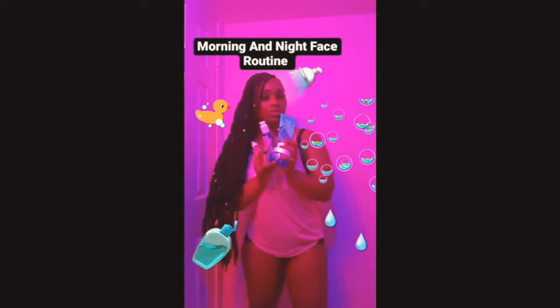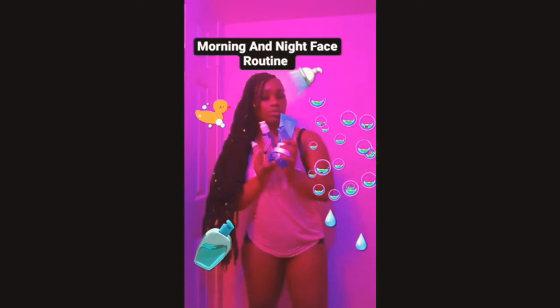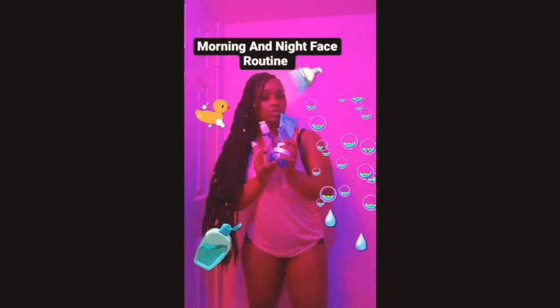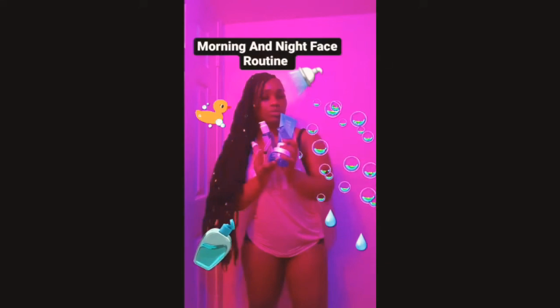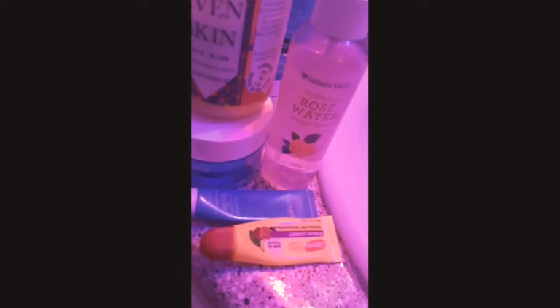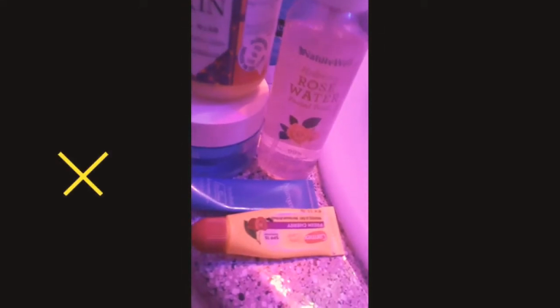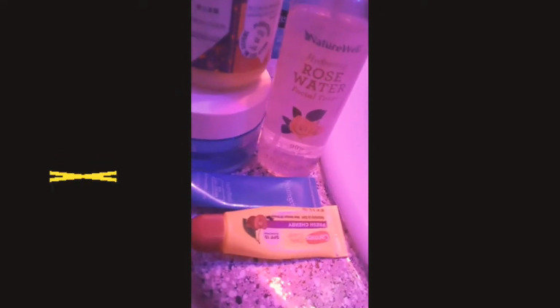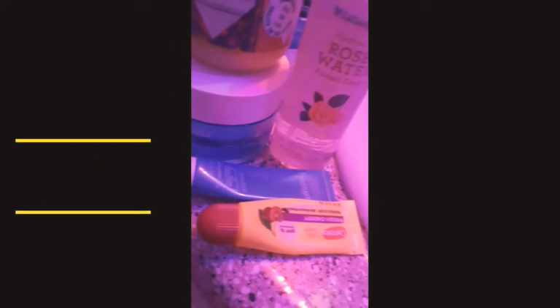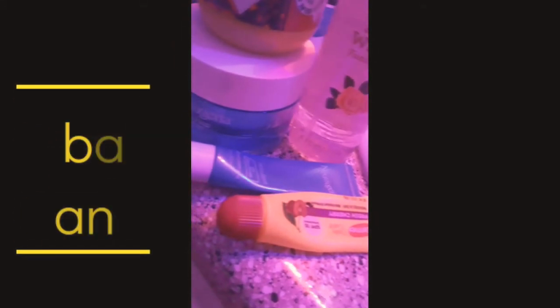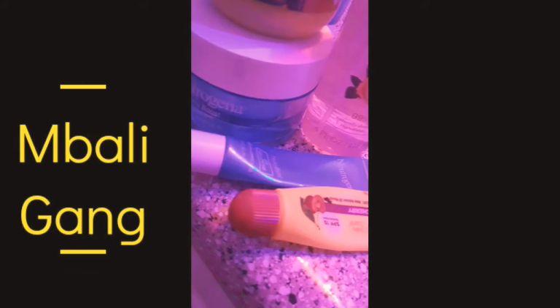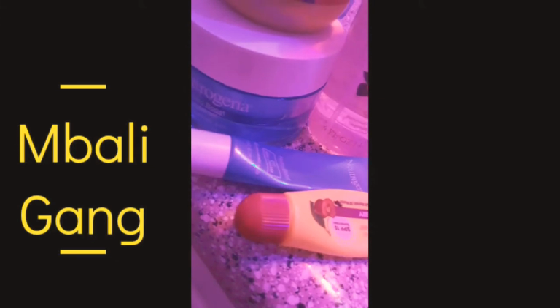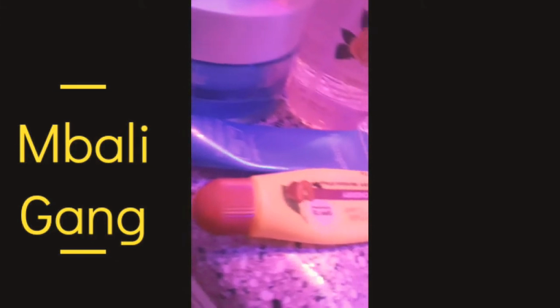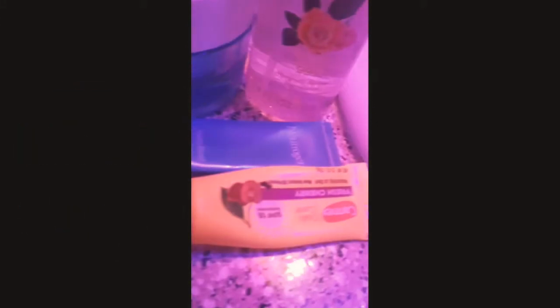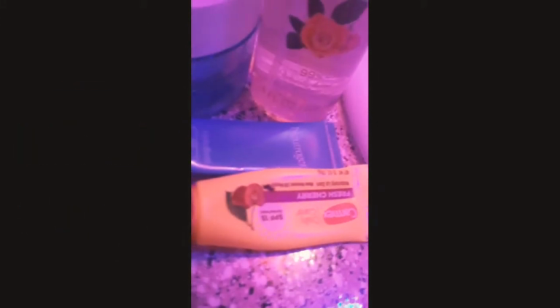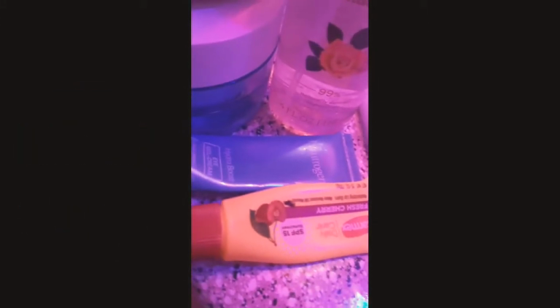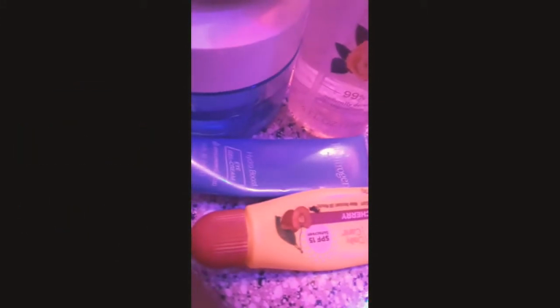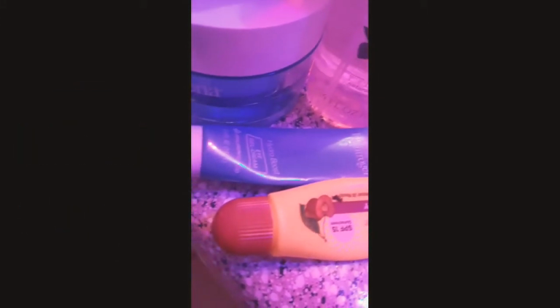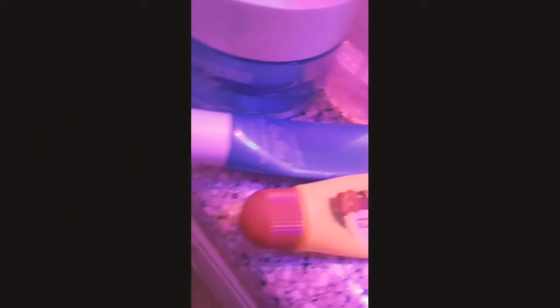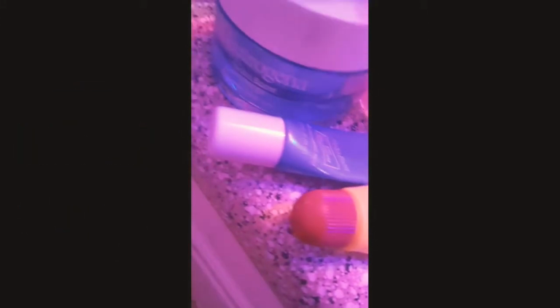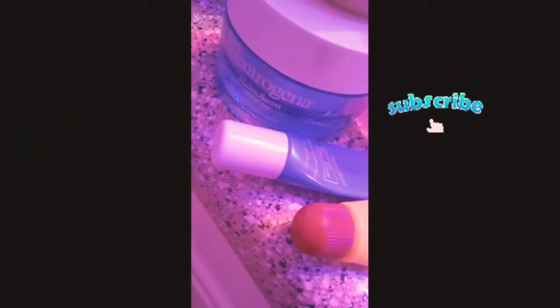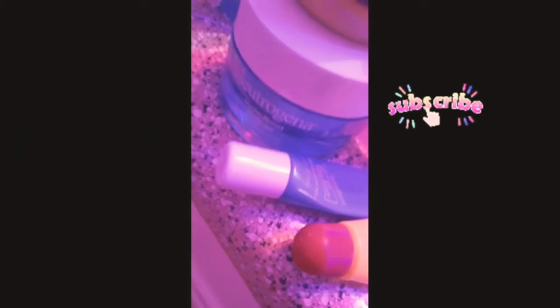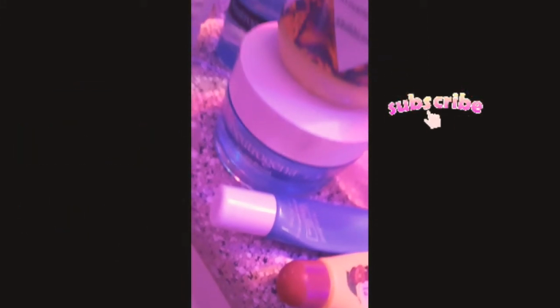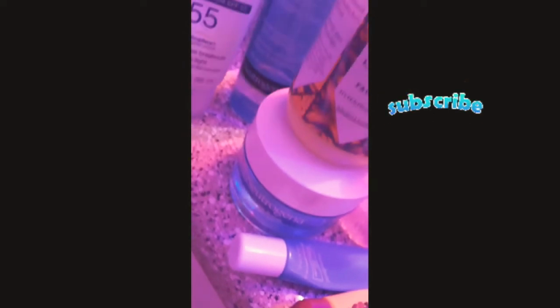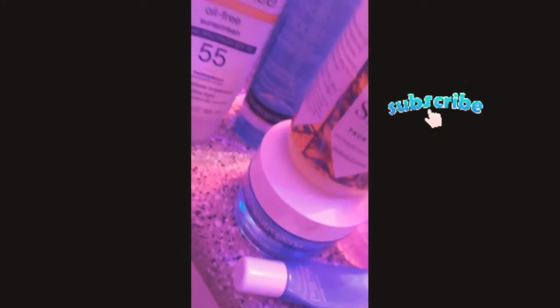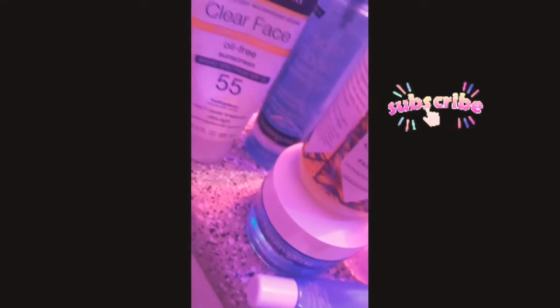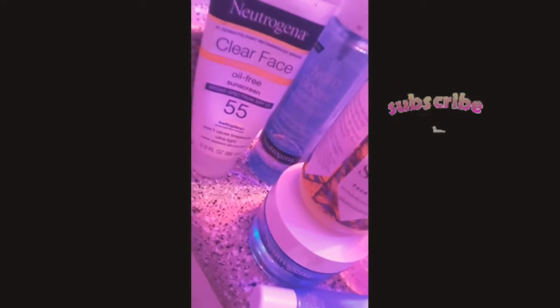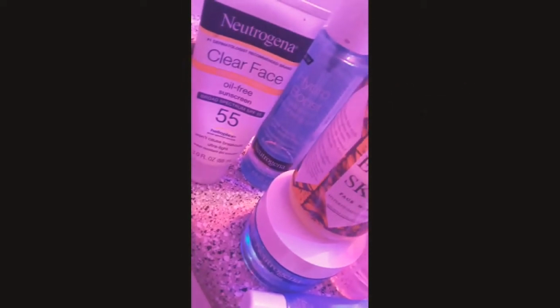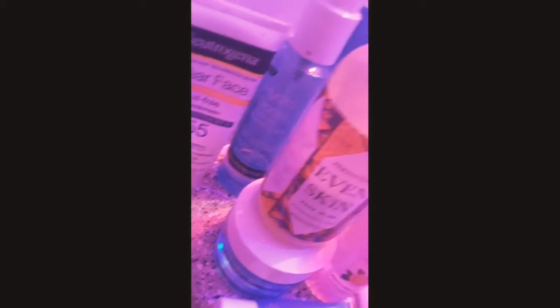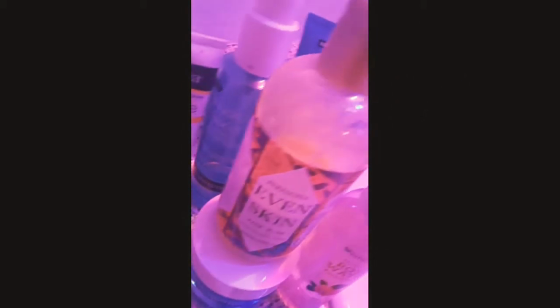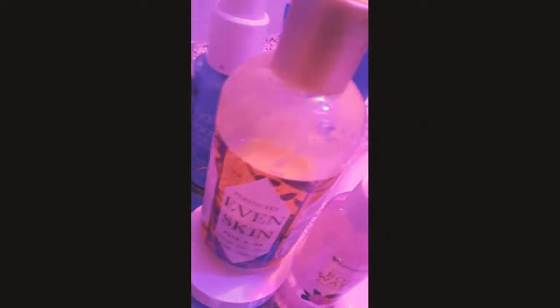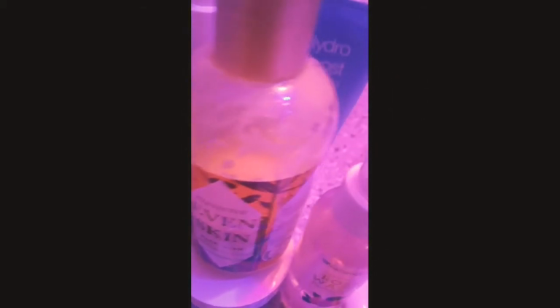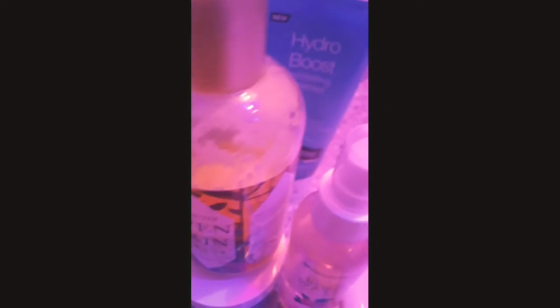Belly gang, this is your girl back with another video. In today's video I just want to show y'all my favorite products and my morning and night facial routine, so let's get into it.